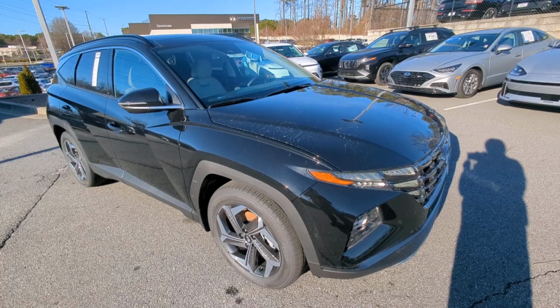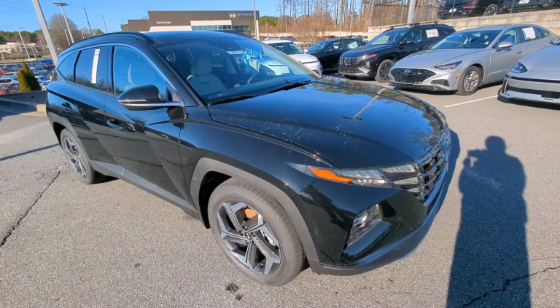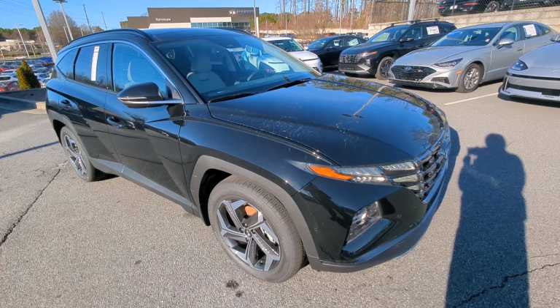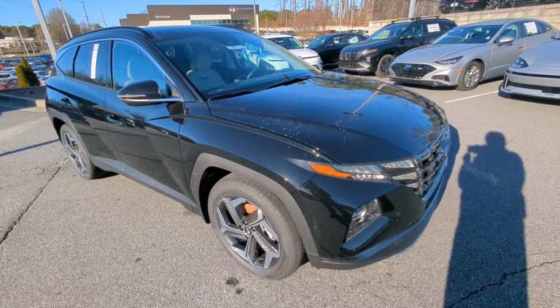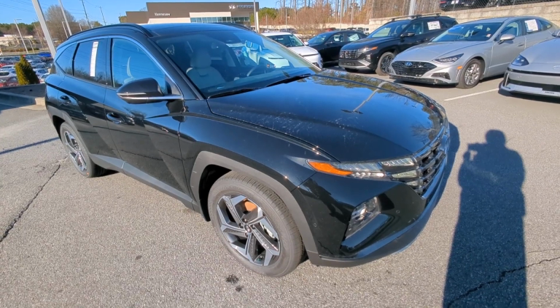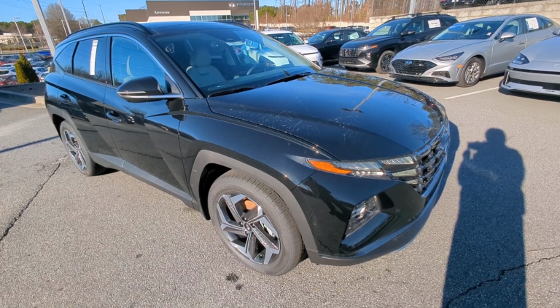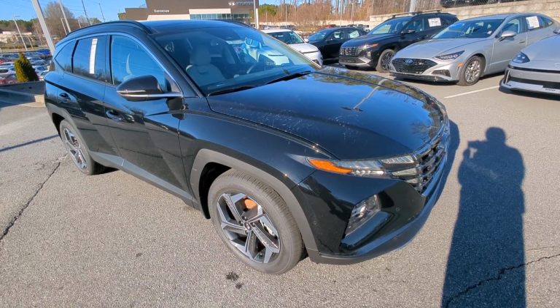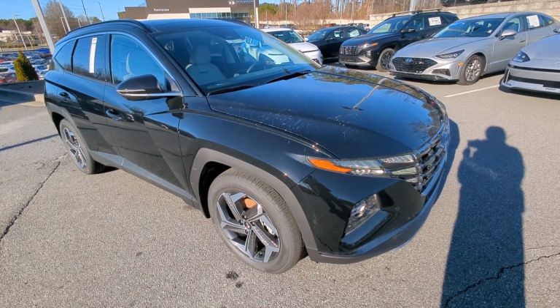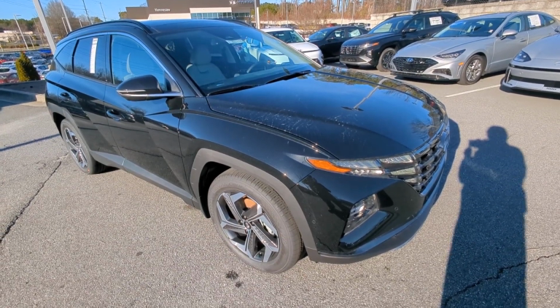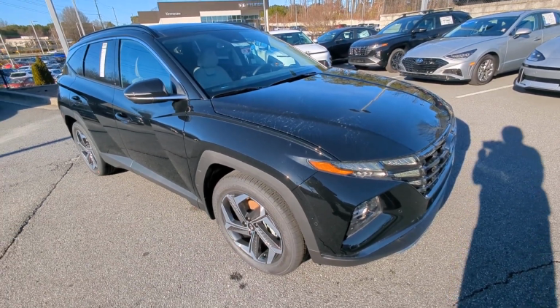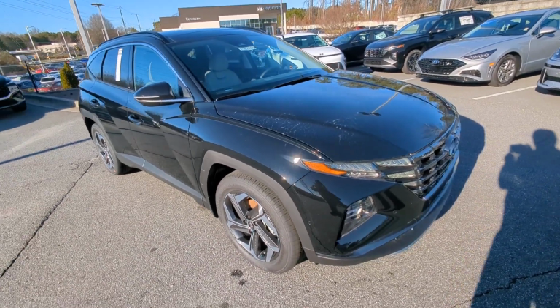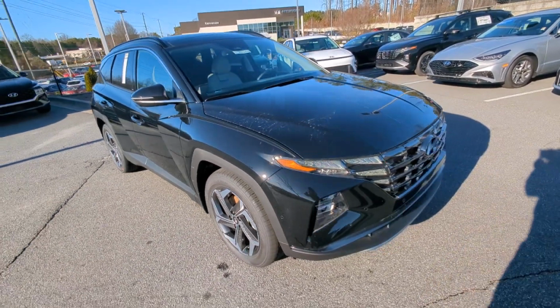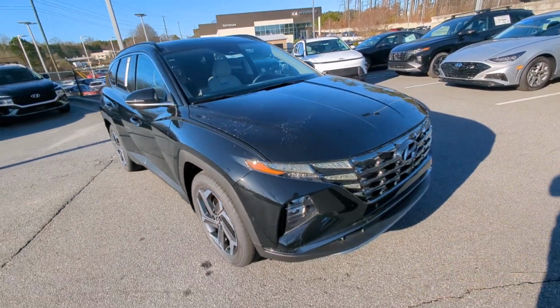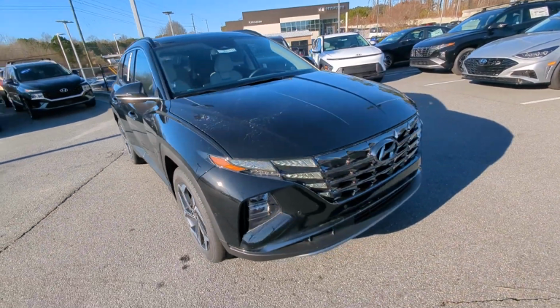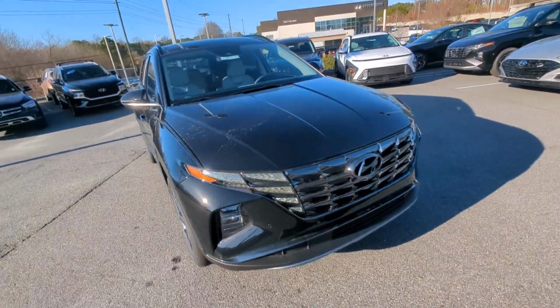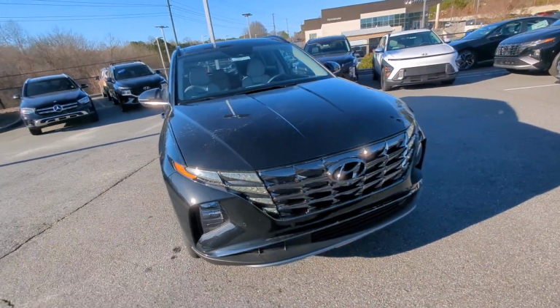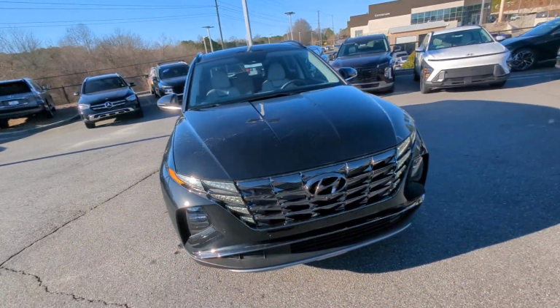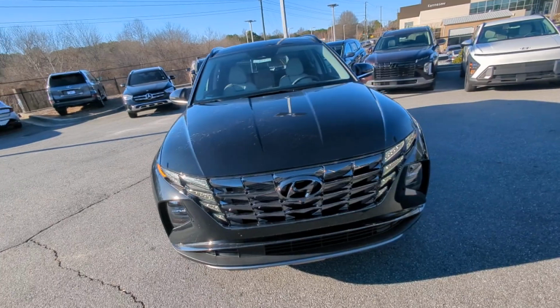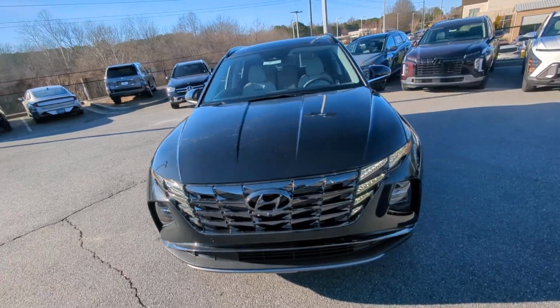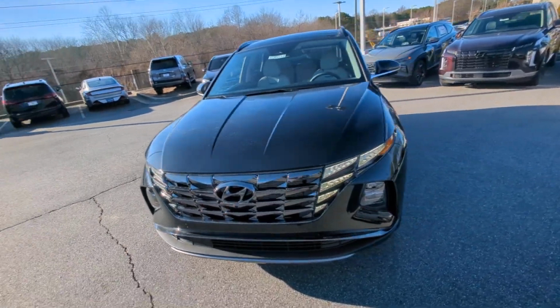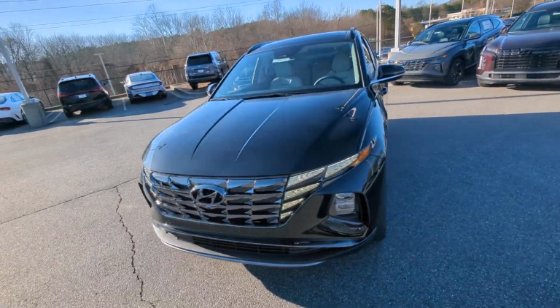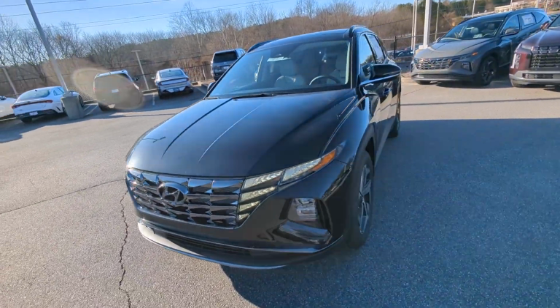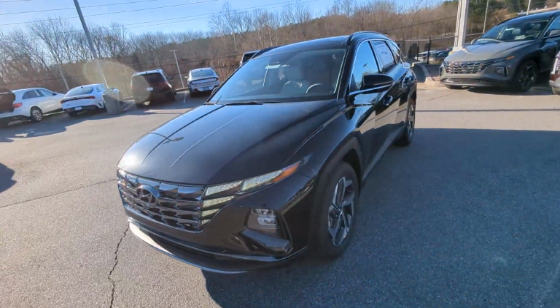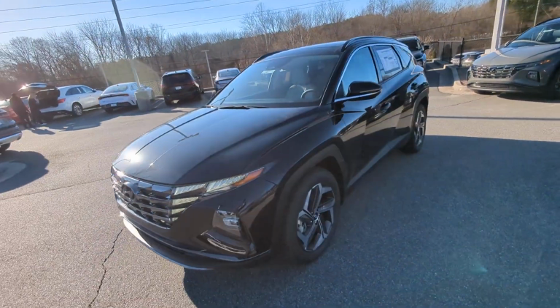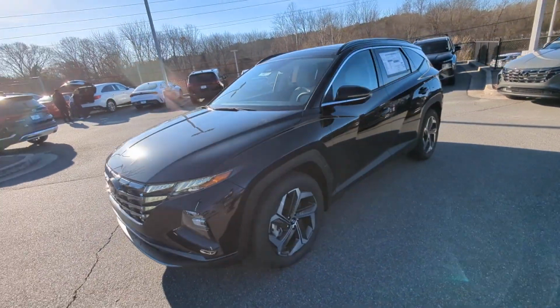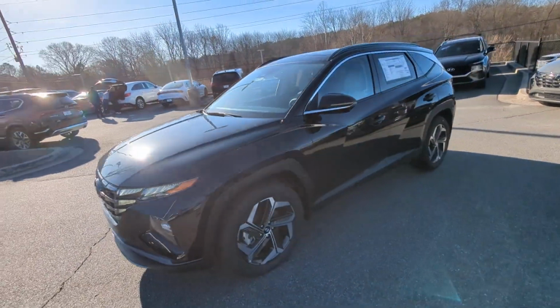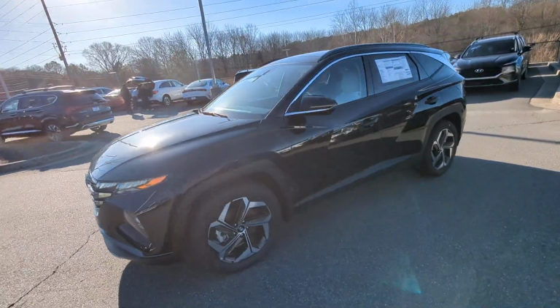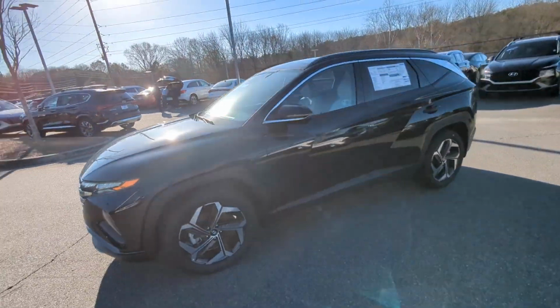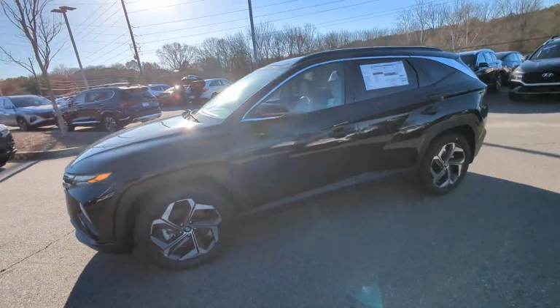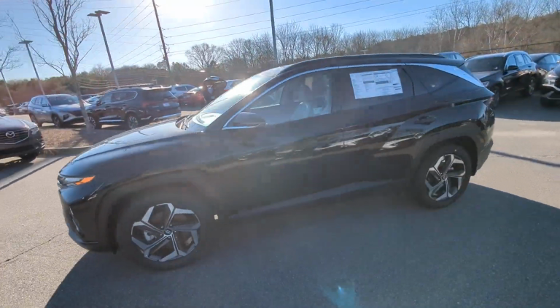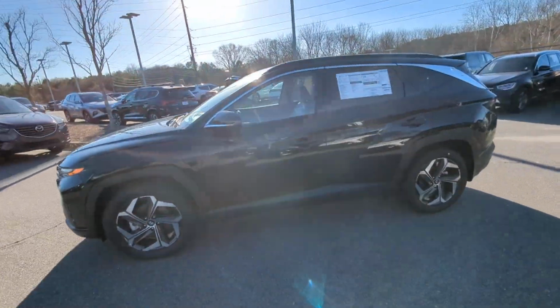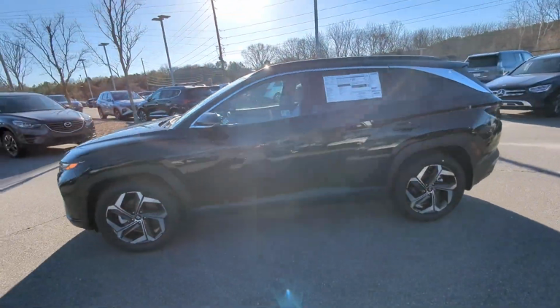Hop into the 2024 Hyundai Tucson. This upscale Tucson crossover is ready to make even the most routine errands feel enjoyable.